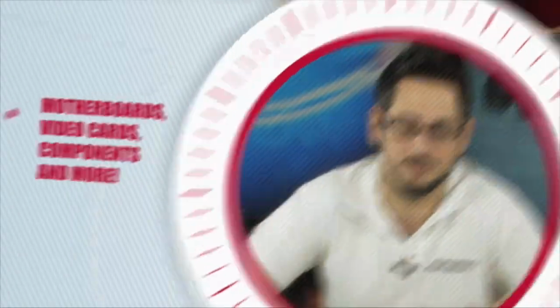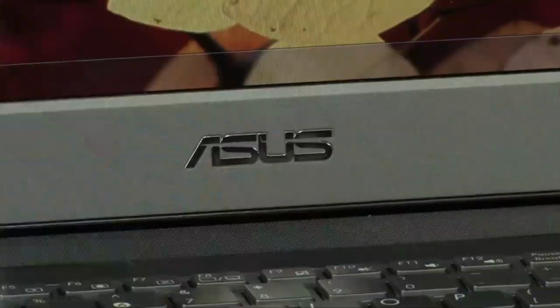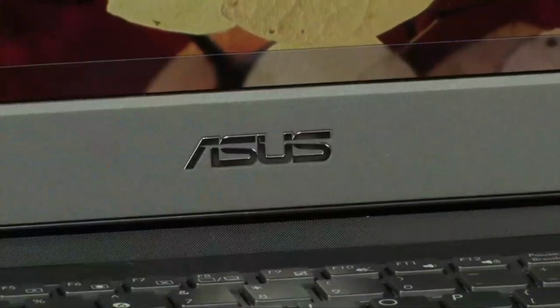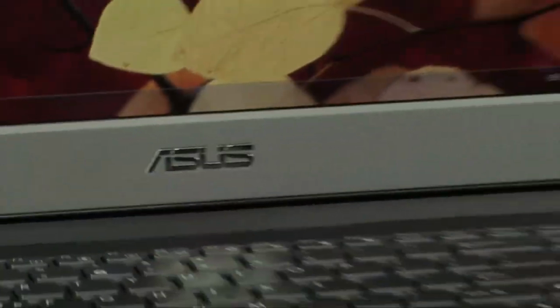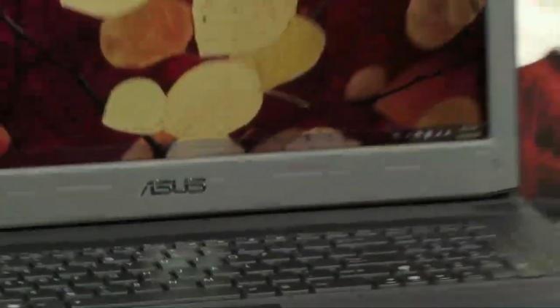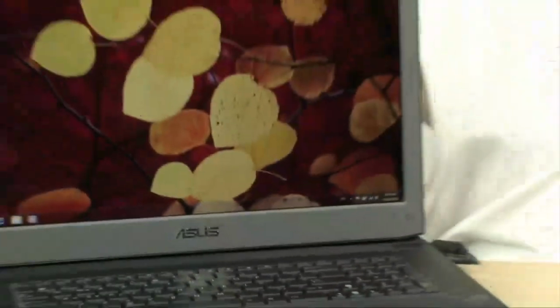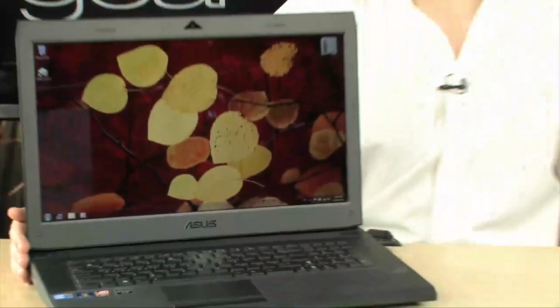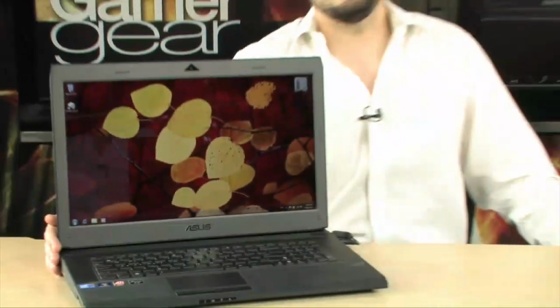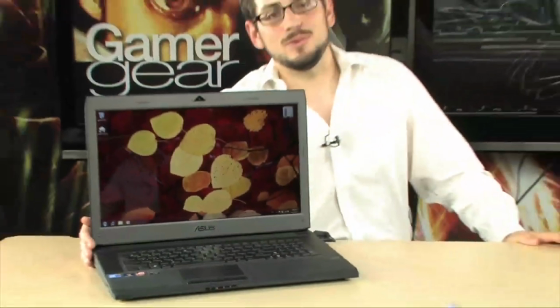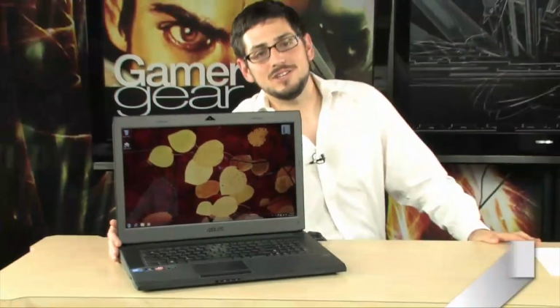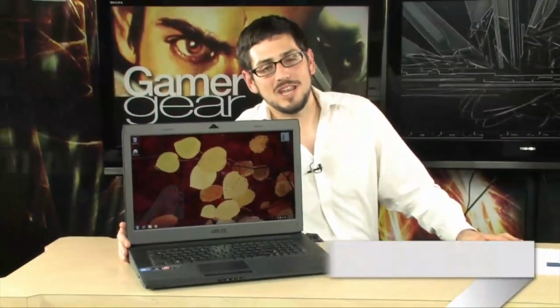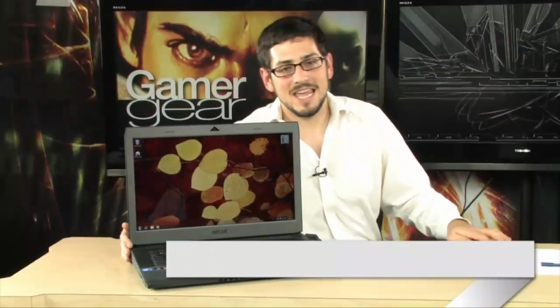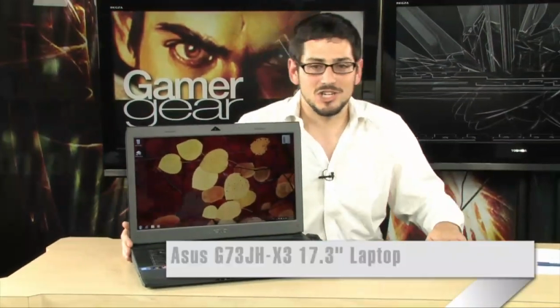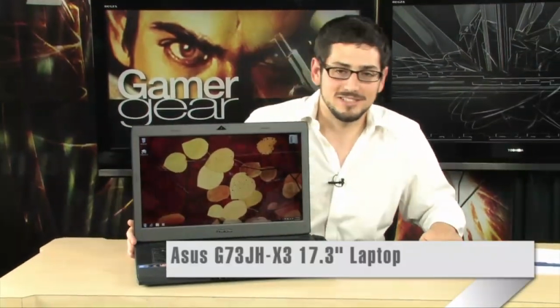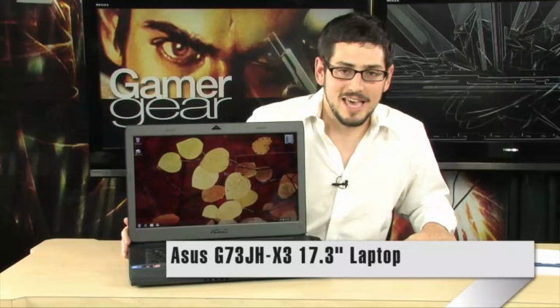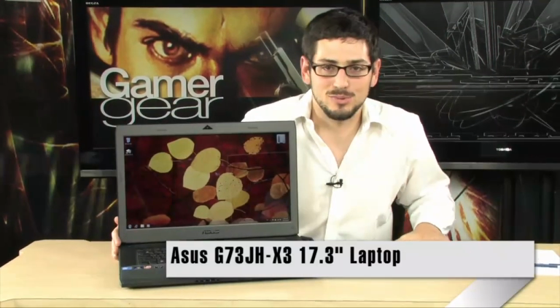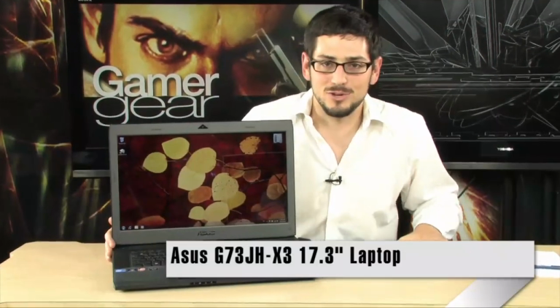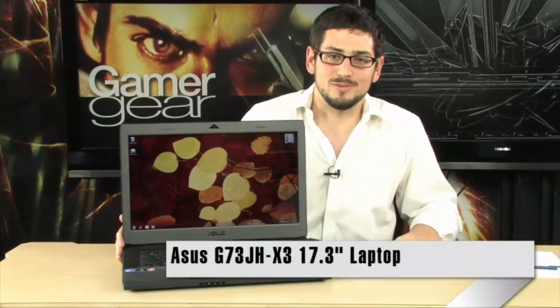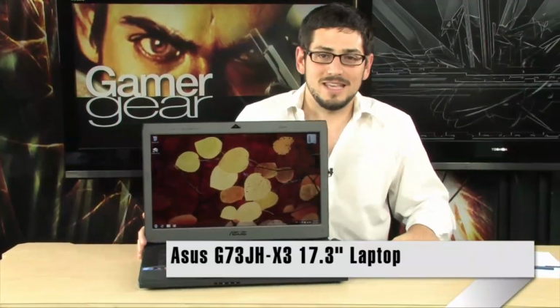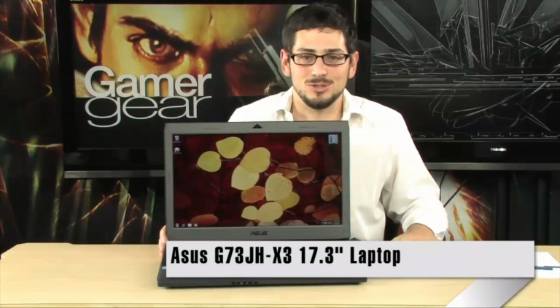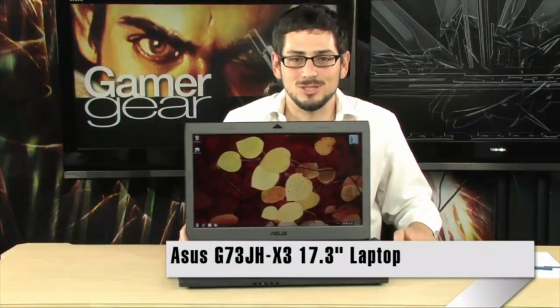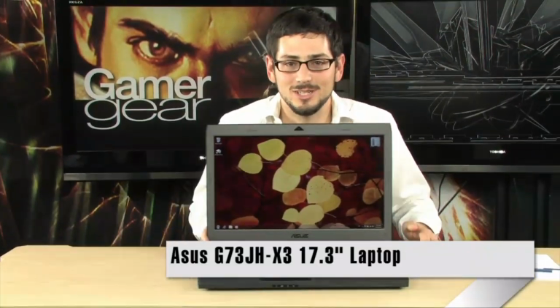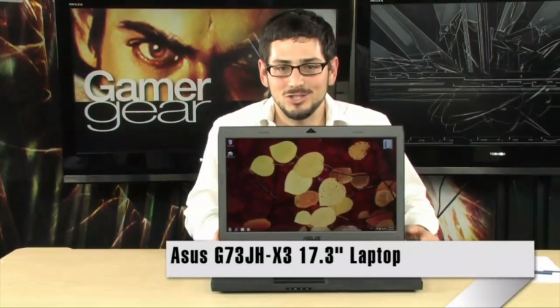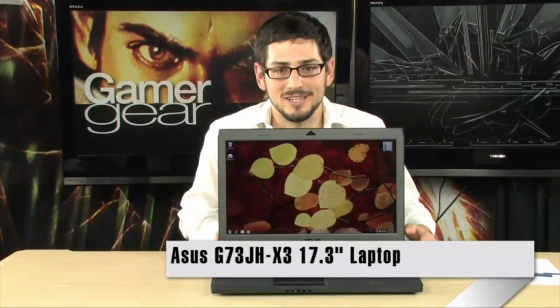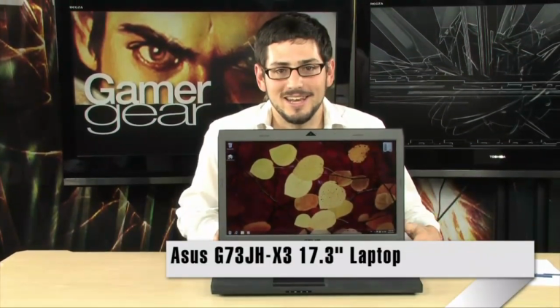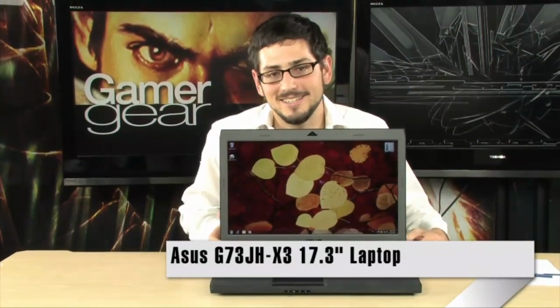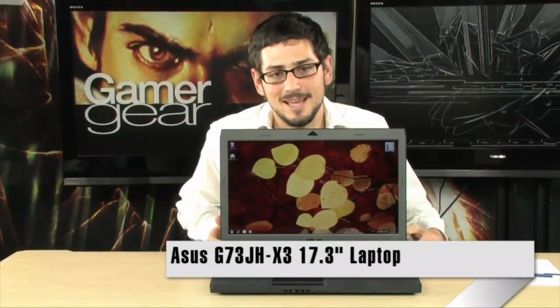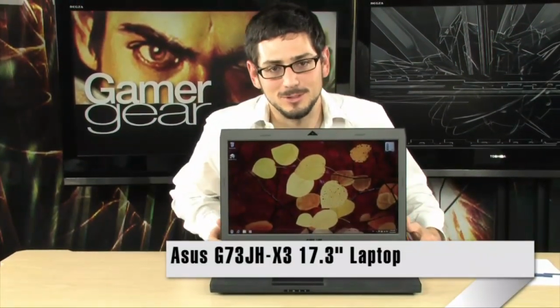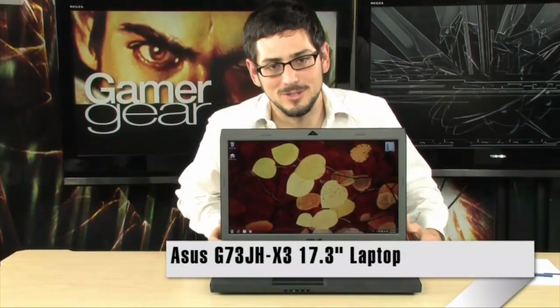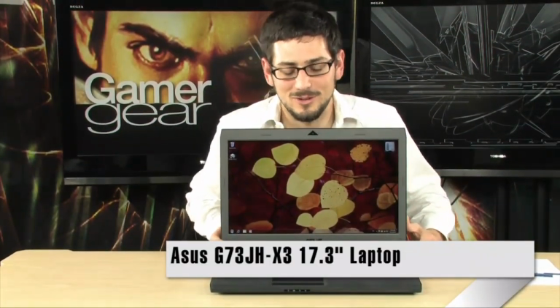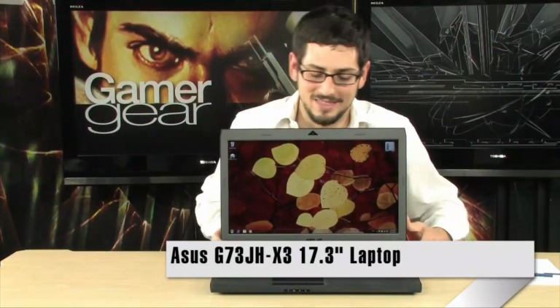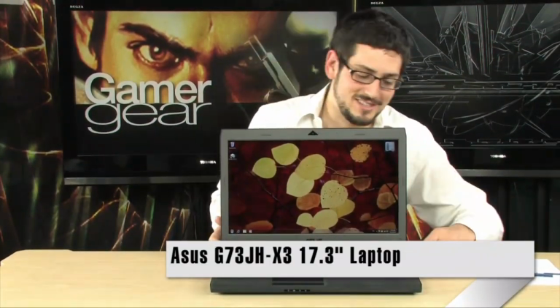It's finally here — the G73JH. This is the X3 version from ASUS. Just look at it, it's absolutely beautiful. I love this thing.